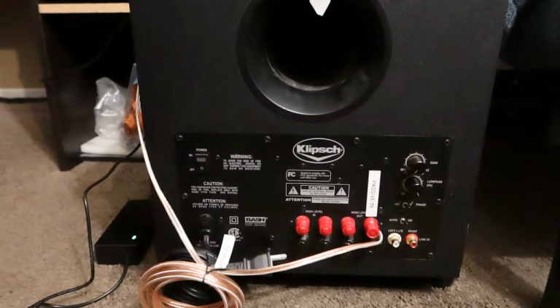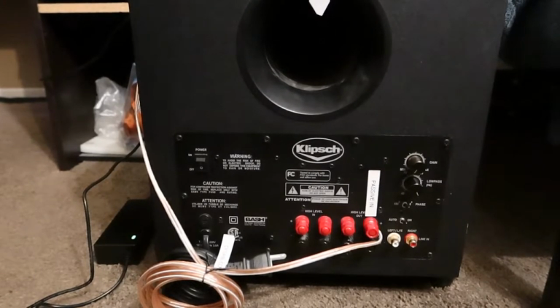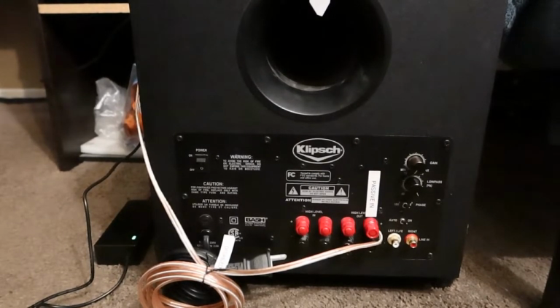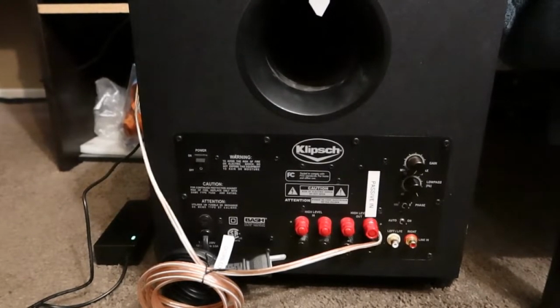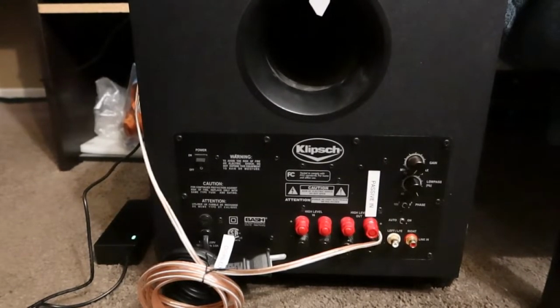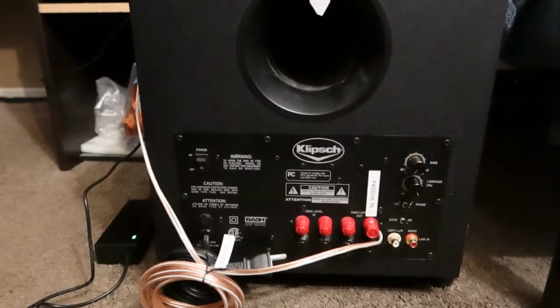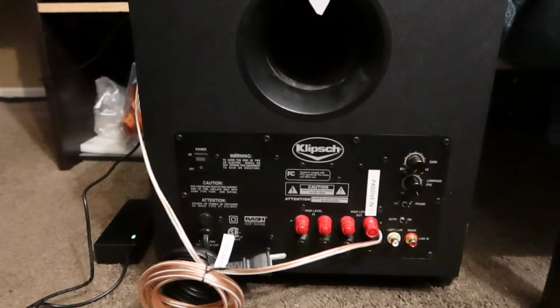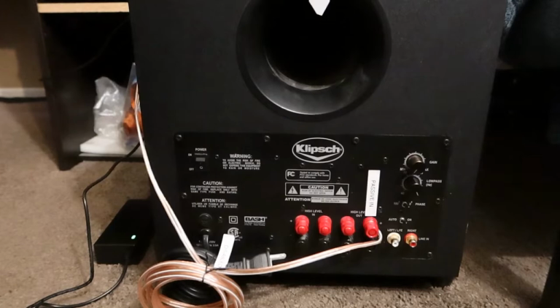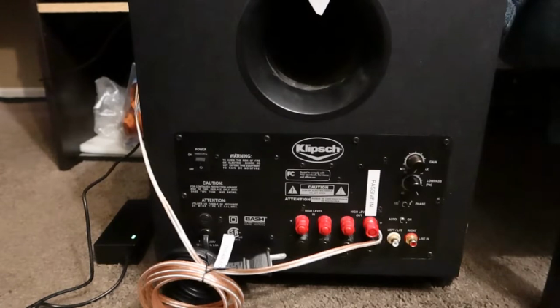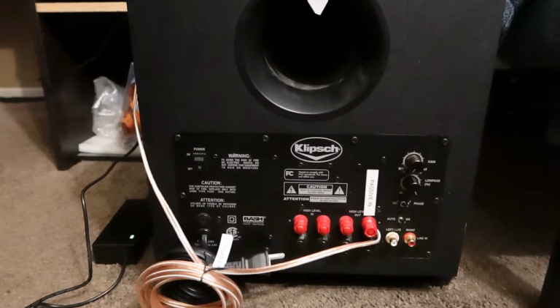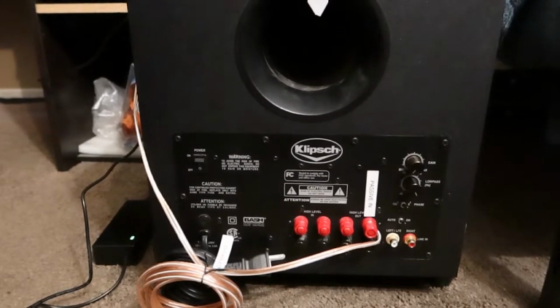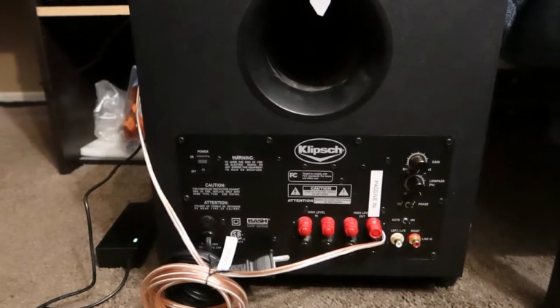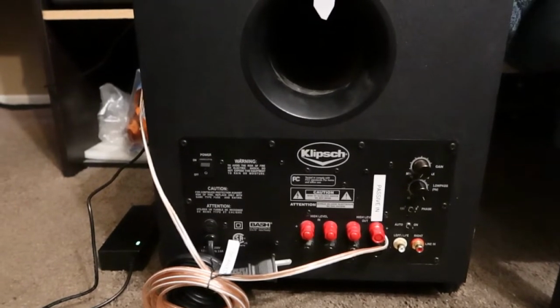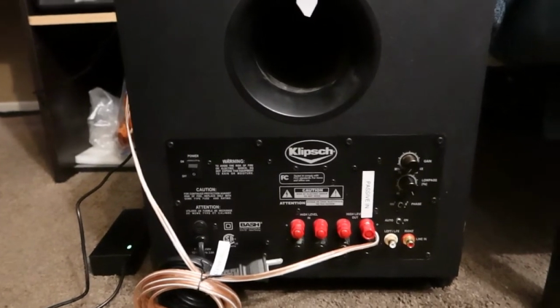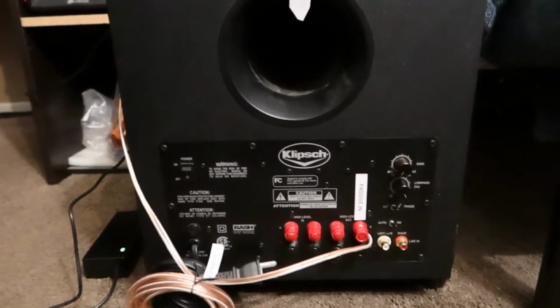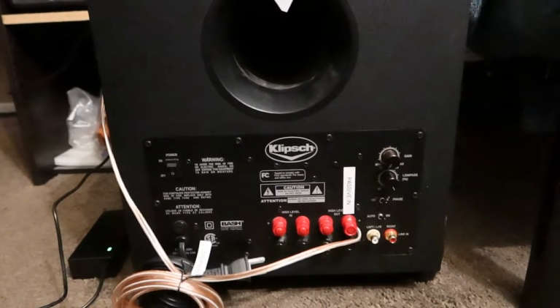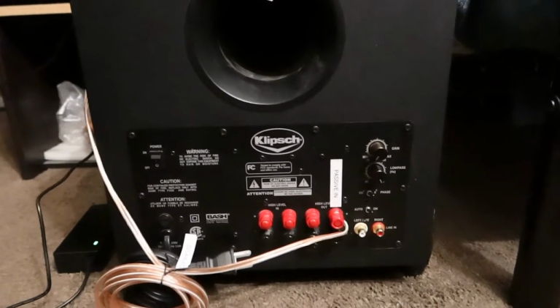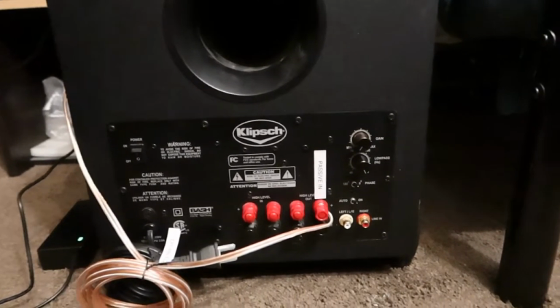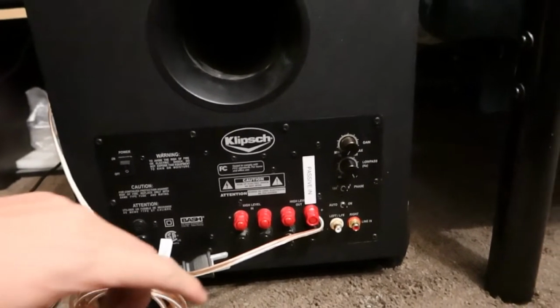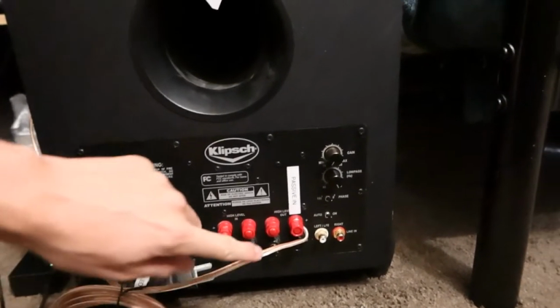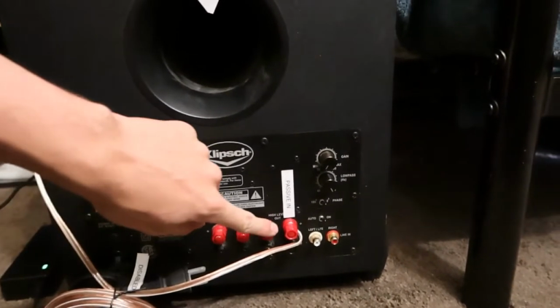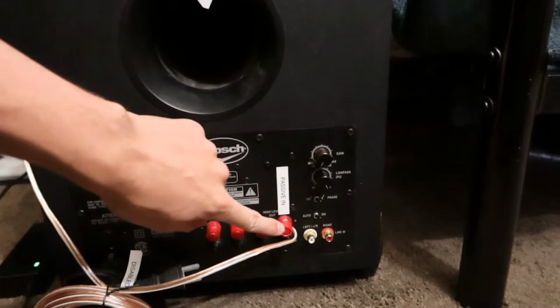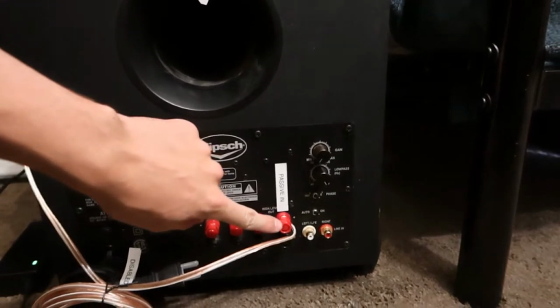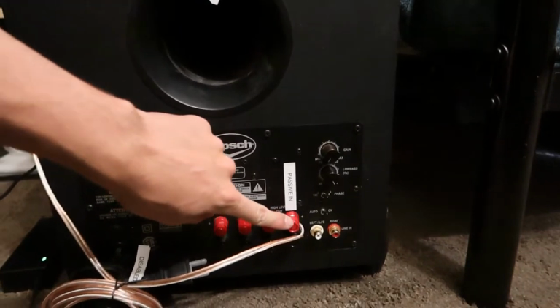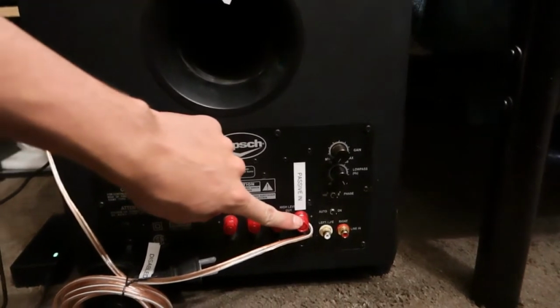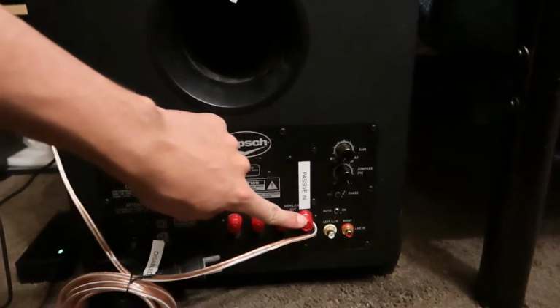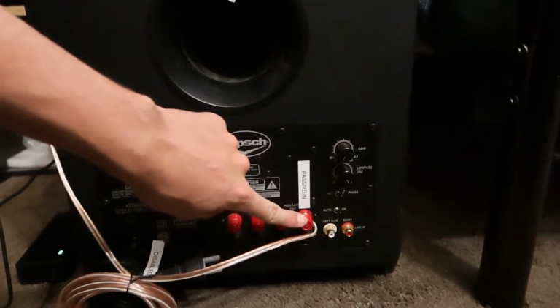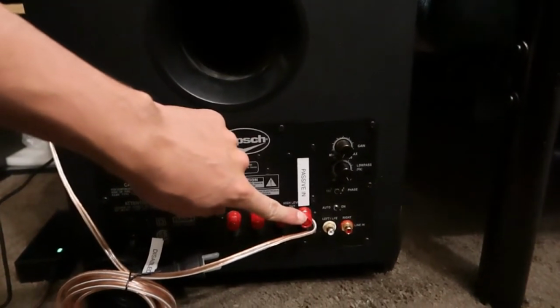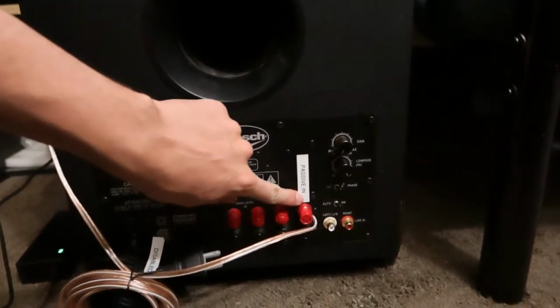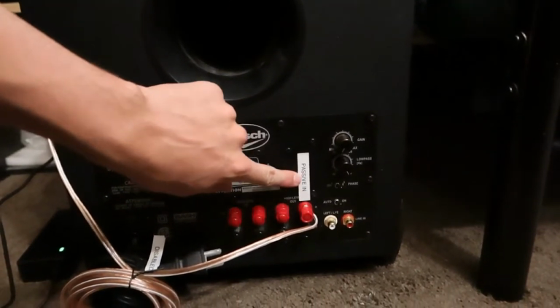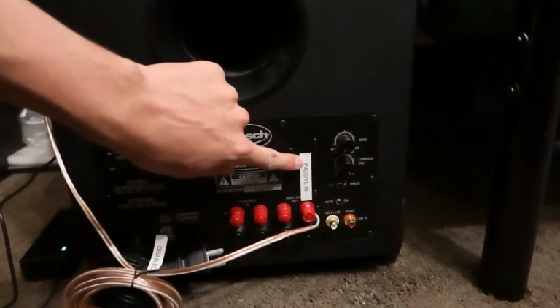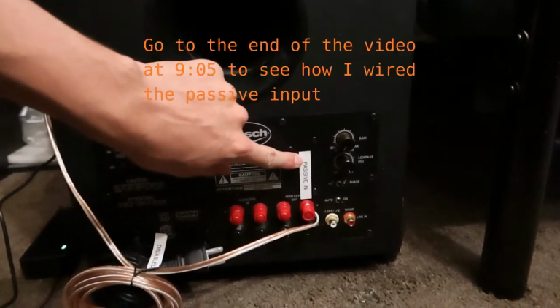I figured it would be best just to make it a passive subwoofer. That's why it doesn't look quite right, because I've changed one of the high level inputs to be a passive in.